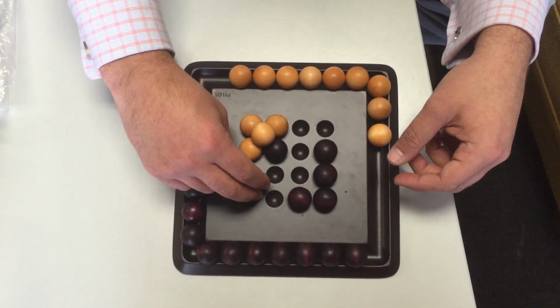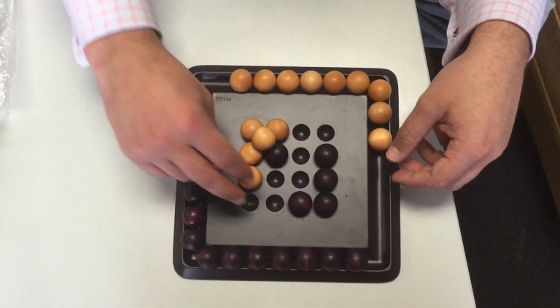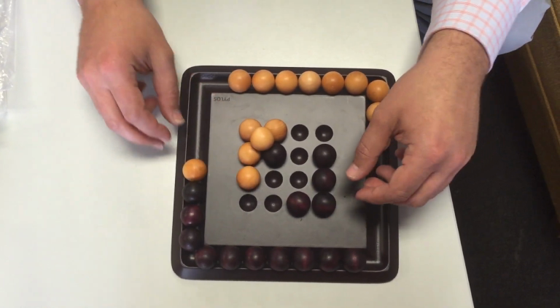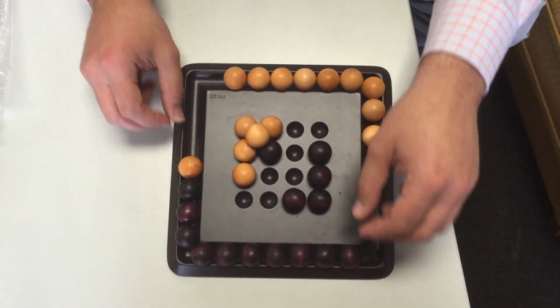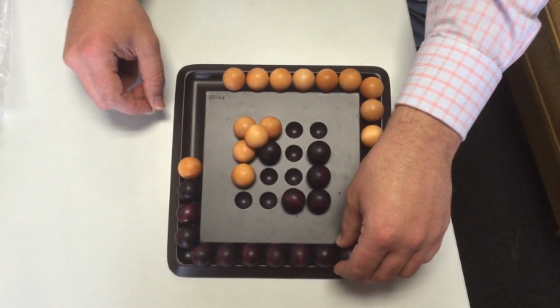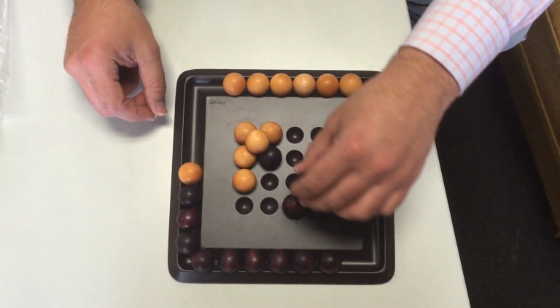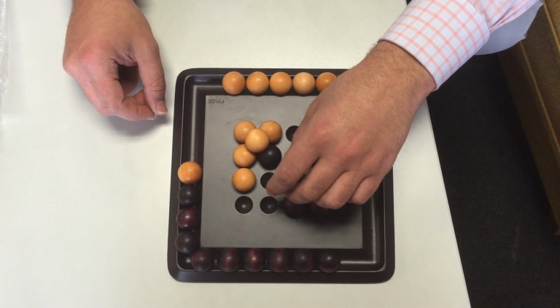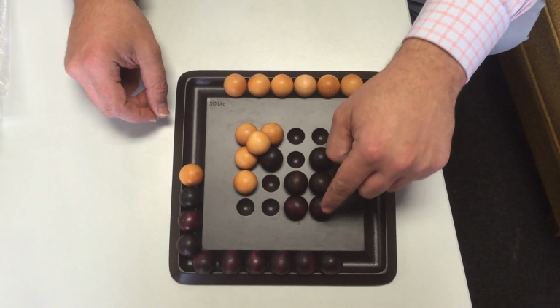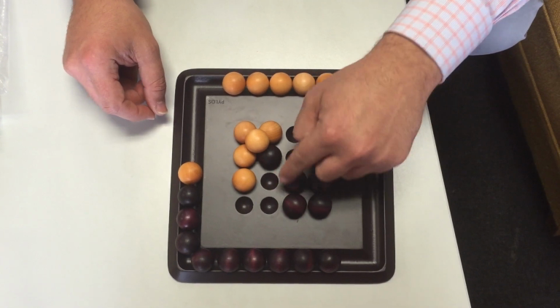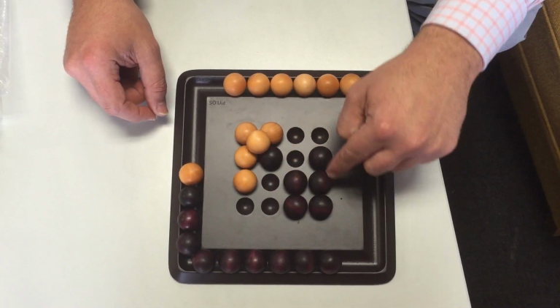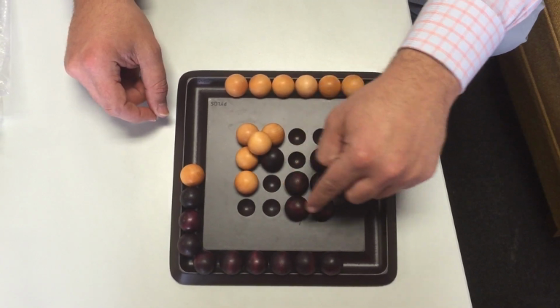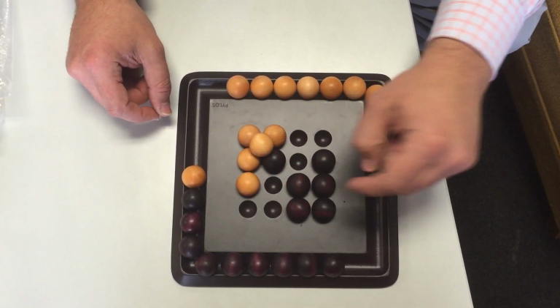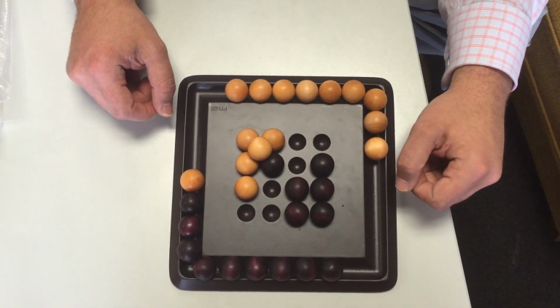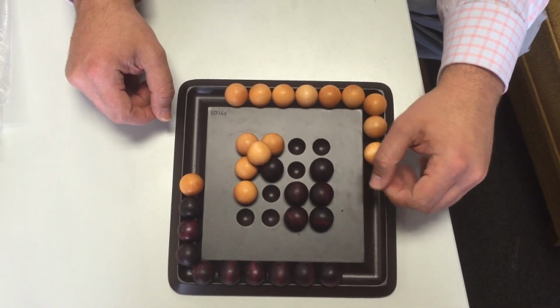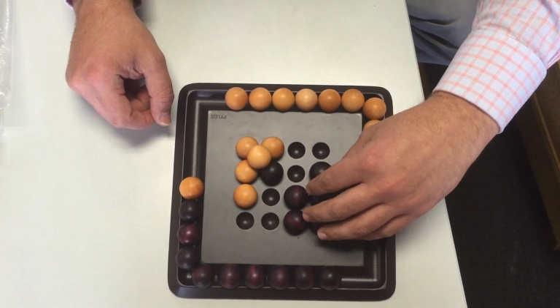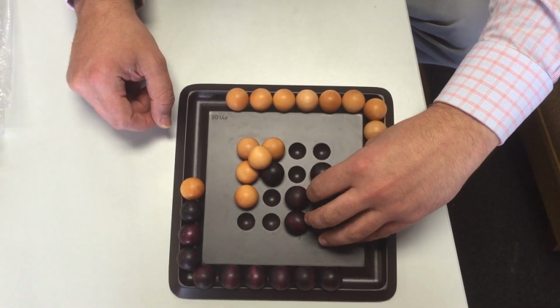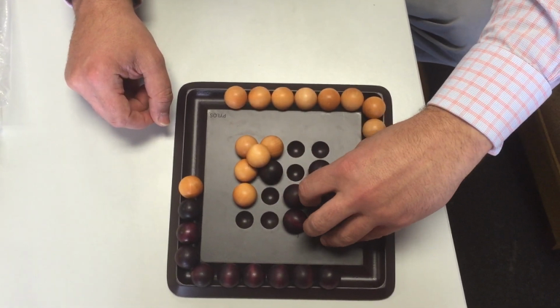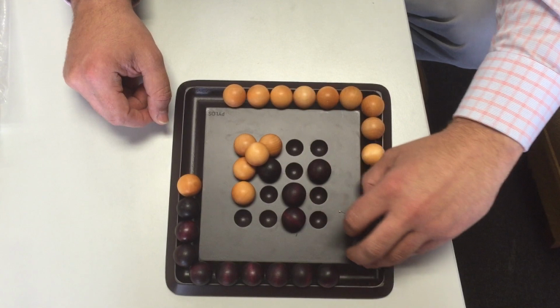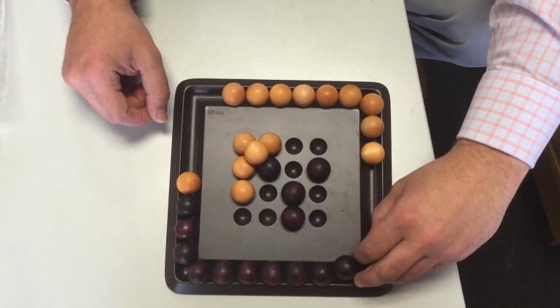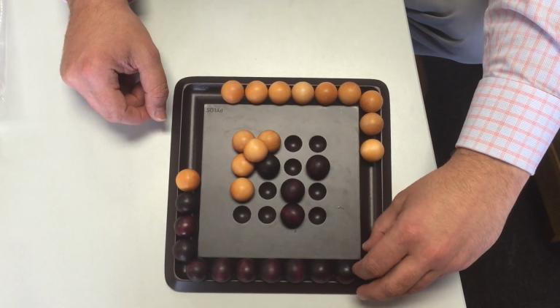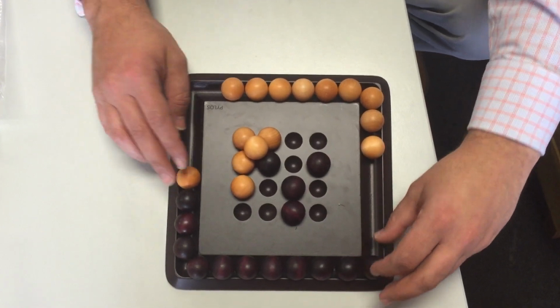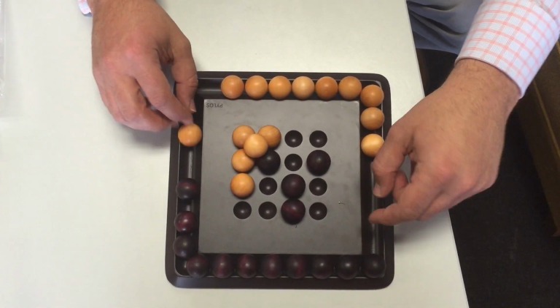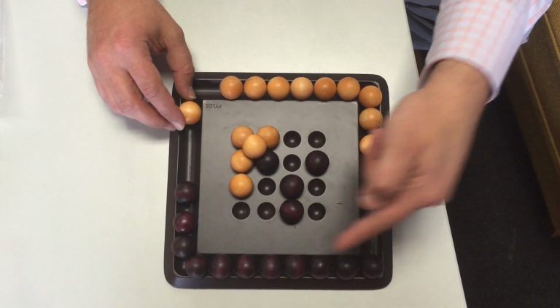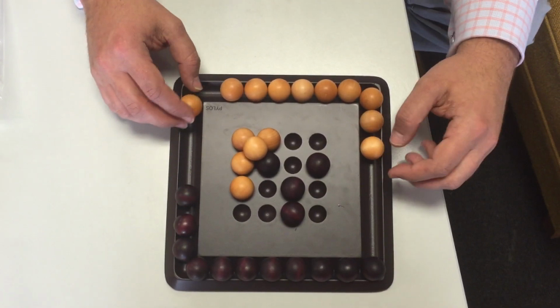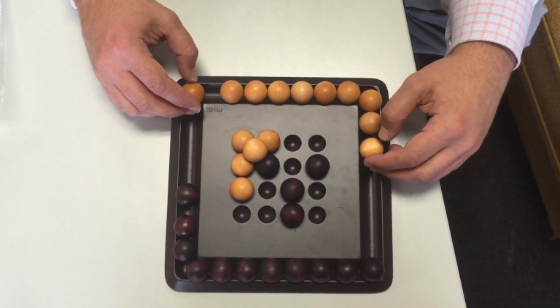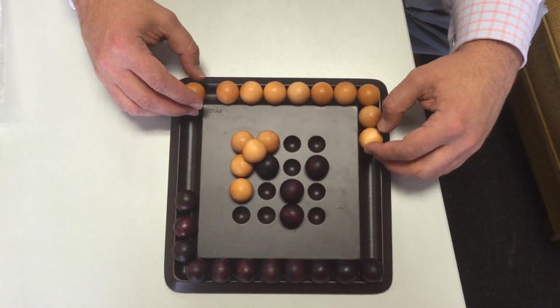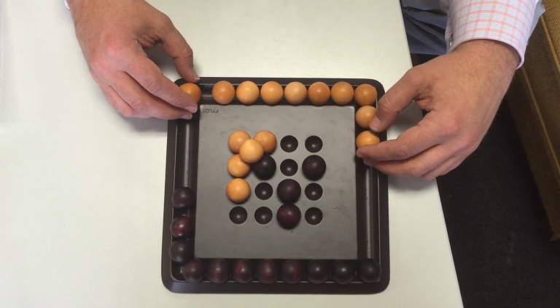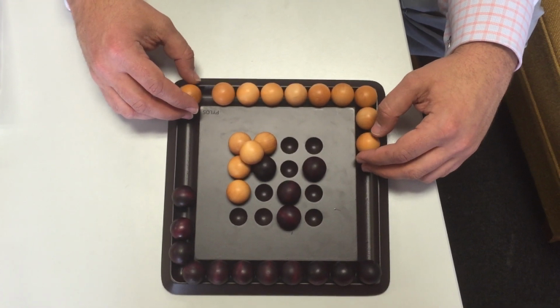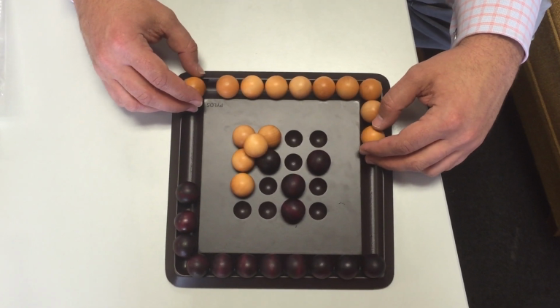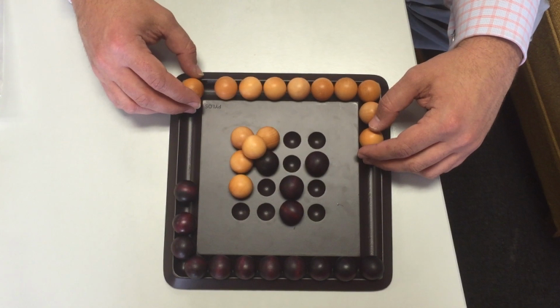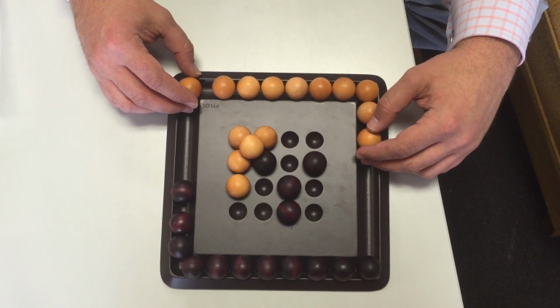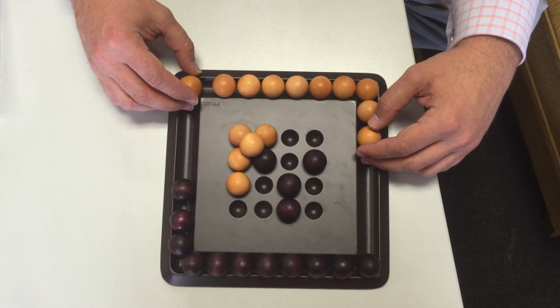Another rule is that if one colour makes four in a square, they can then take two away. Again preserving balls, because this is a game of resources.